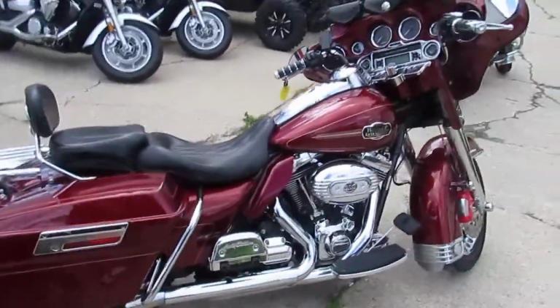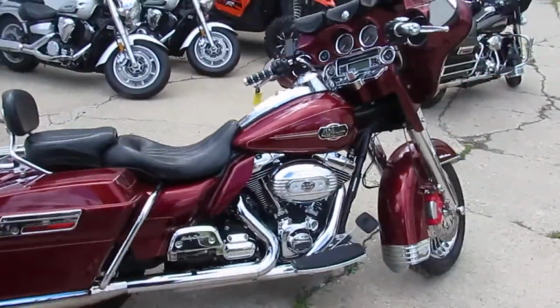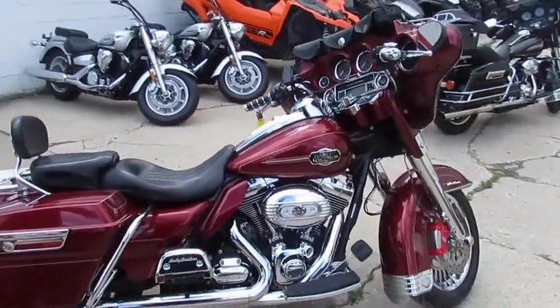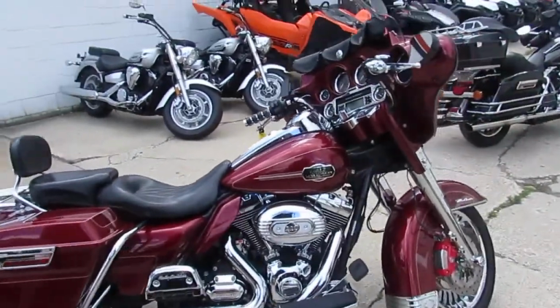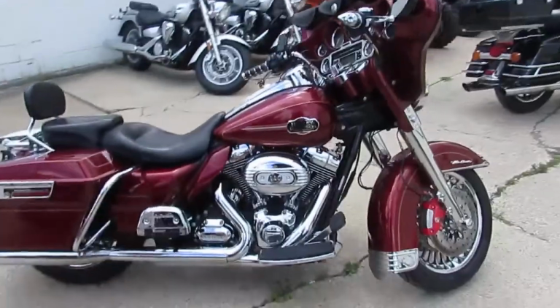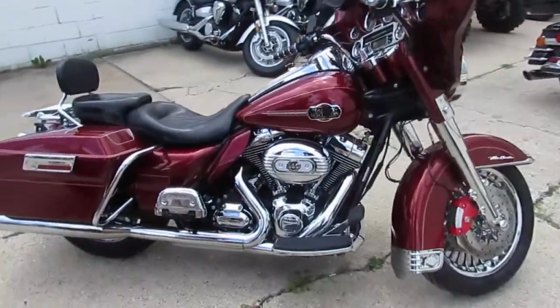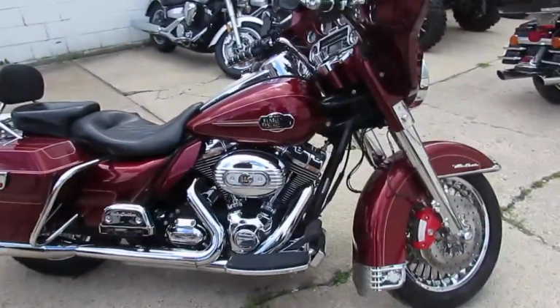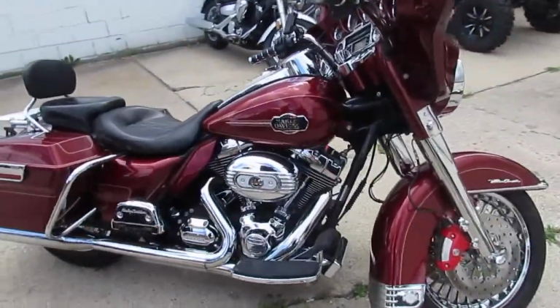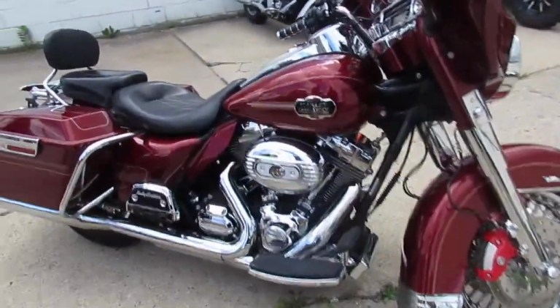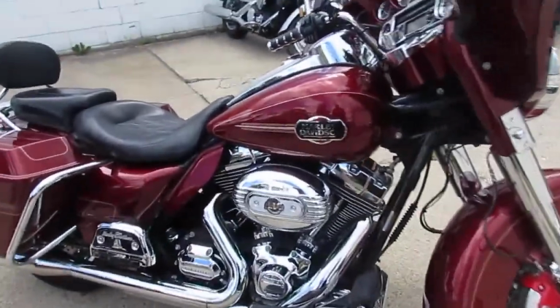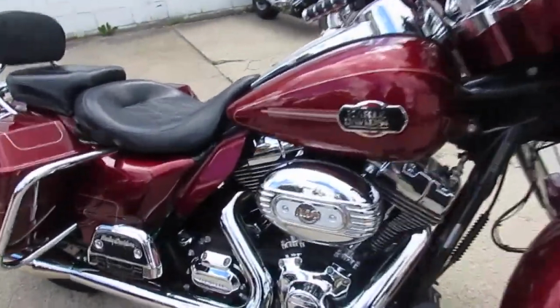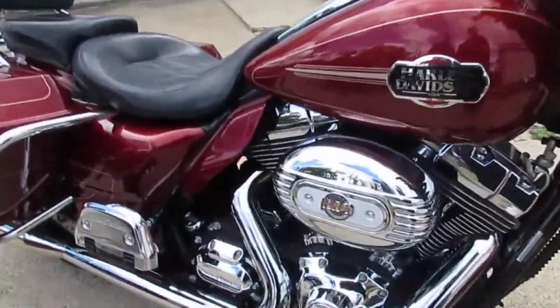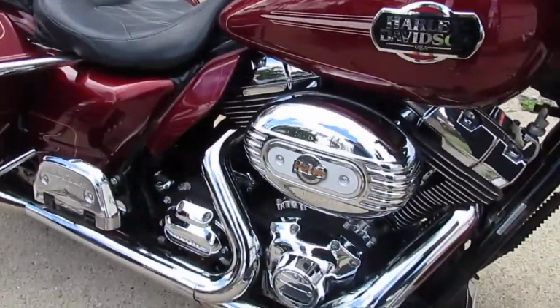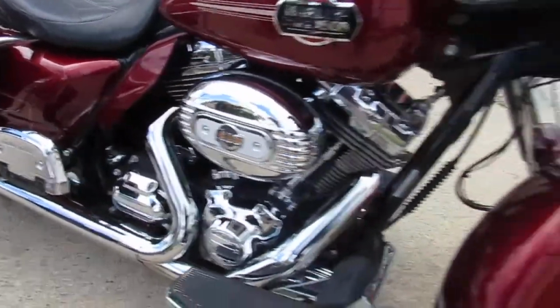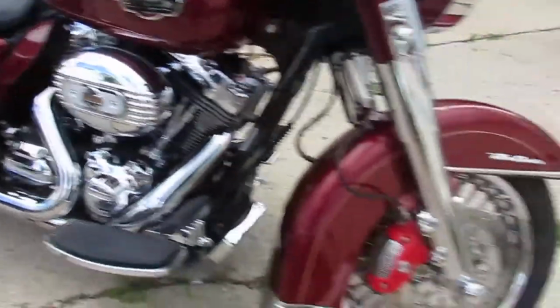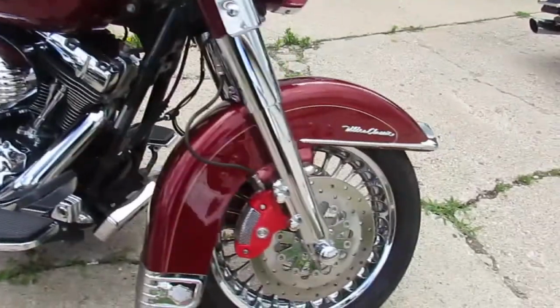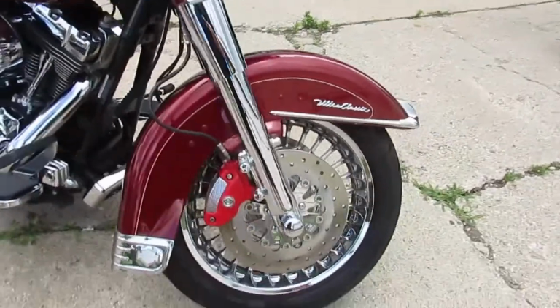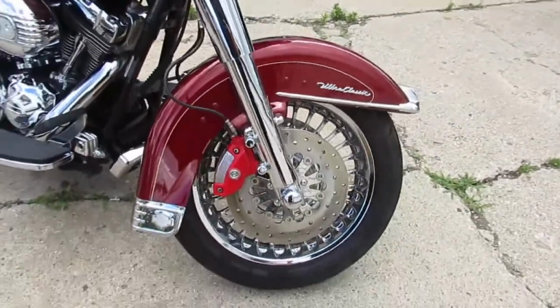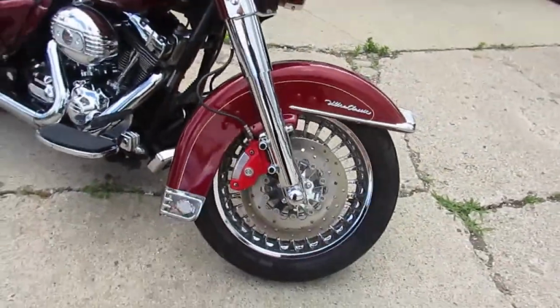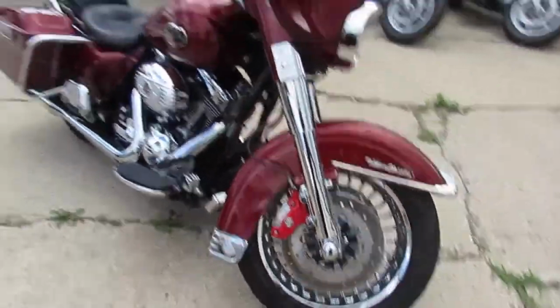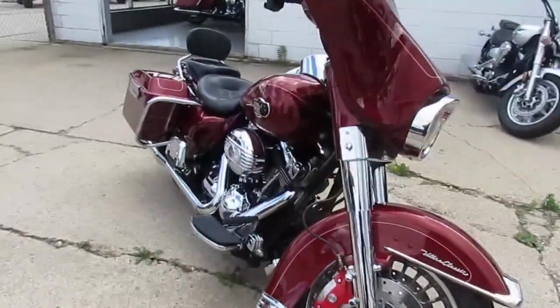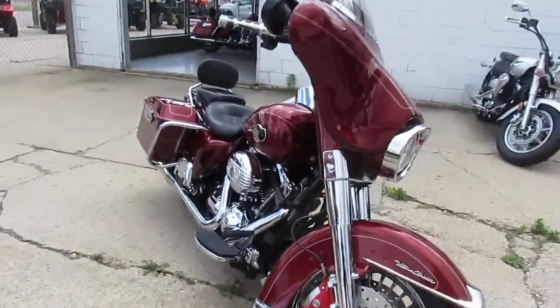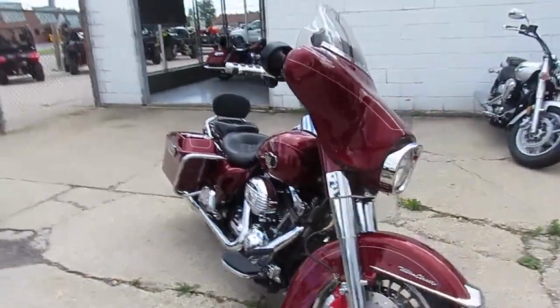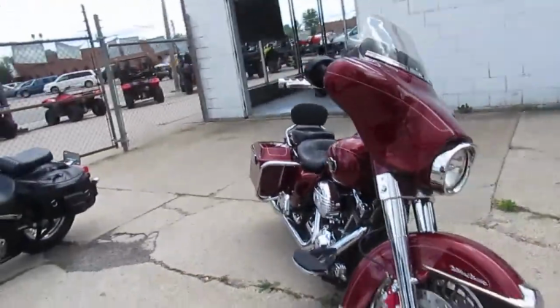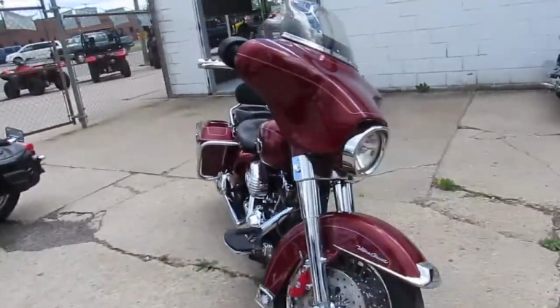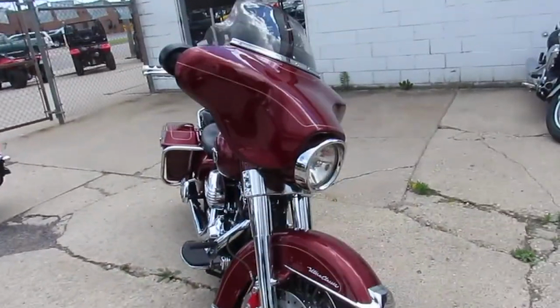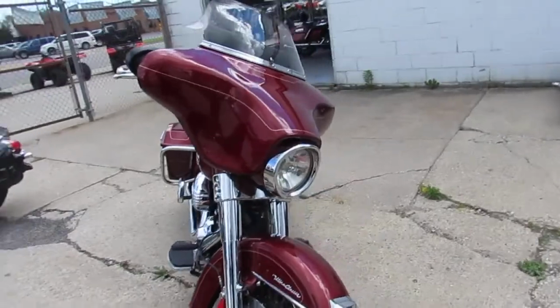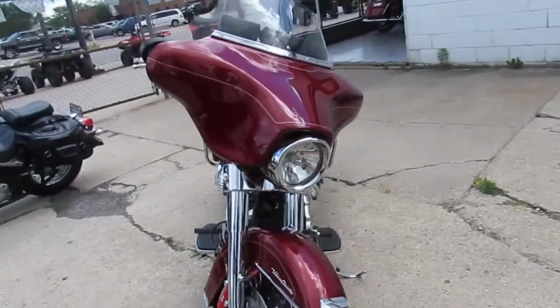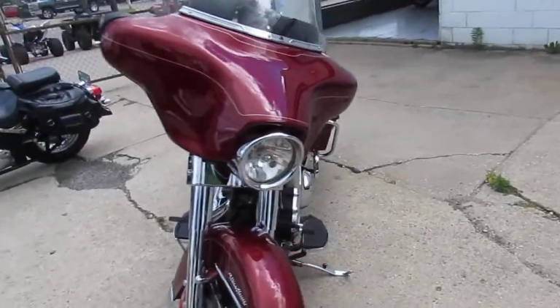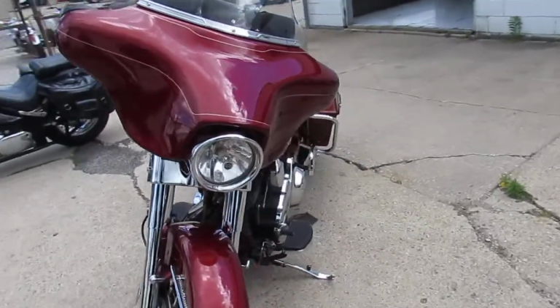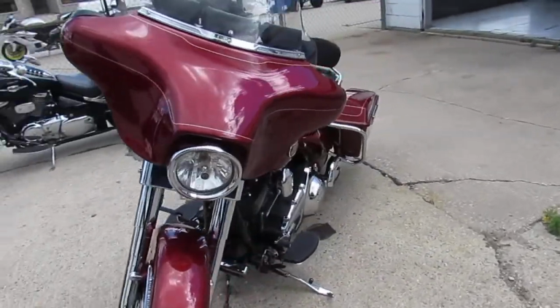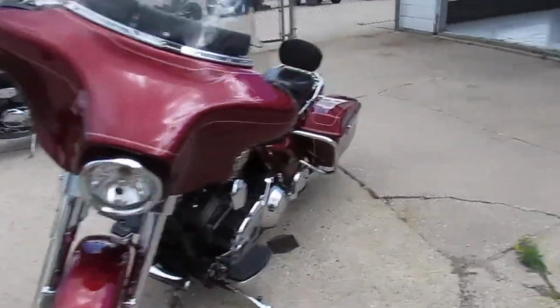You guys got to take a look at this thing. It's a special order bike. It's got a 110 cubic inch motor, chrome wheels, chrome forks, chrome fork sleeves, and it's got GPS. This thing is loaded up. You guys can turn heads anywhere you go with this one — great looking bike.